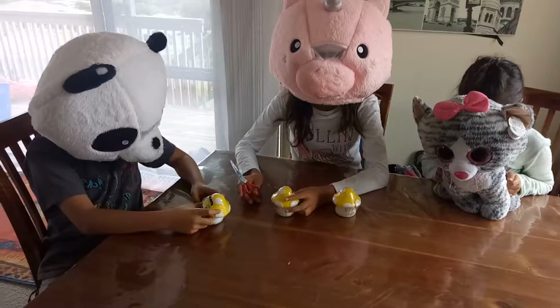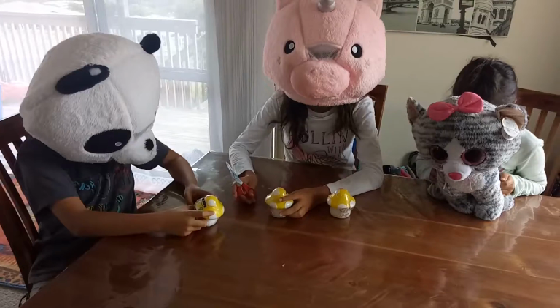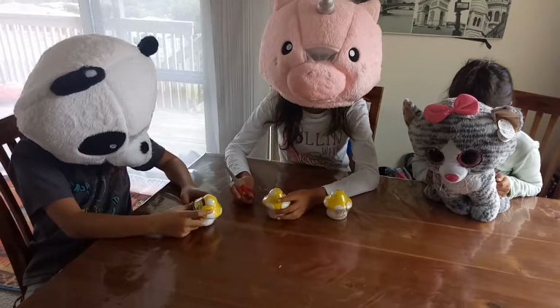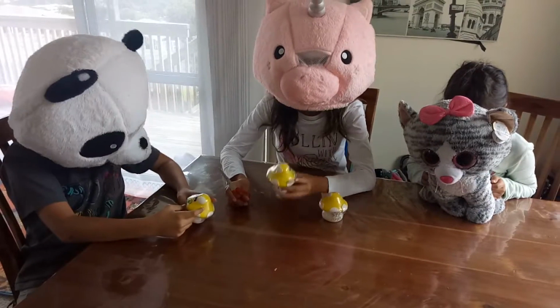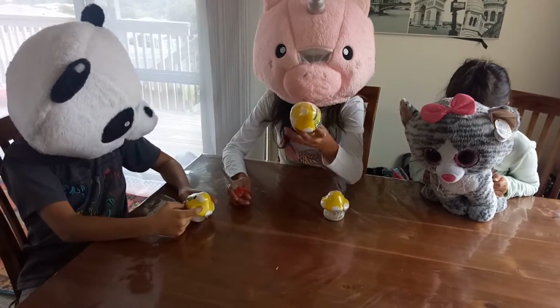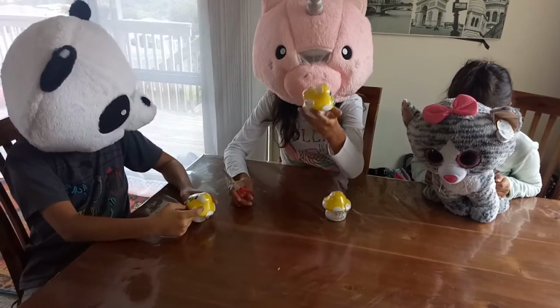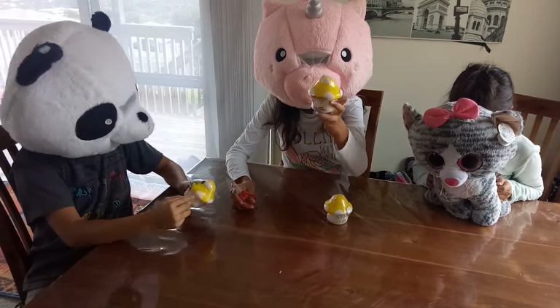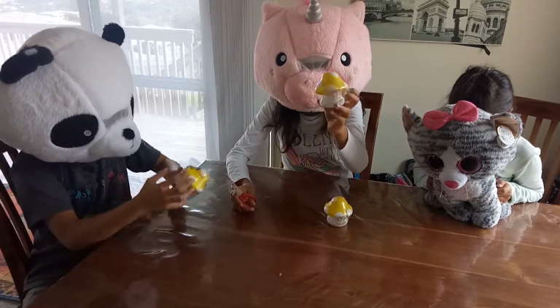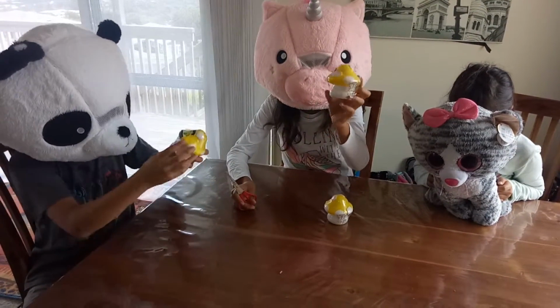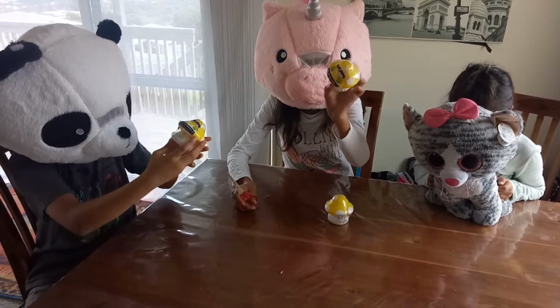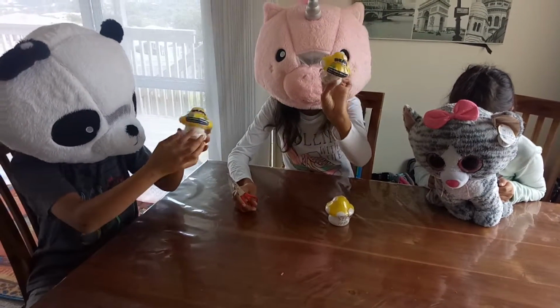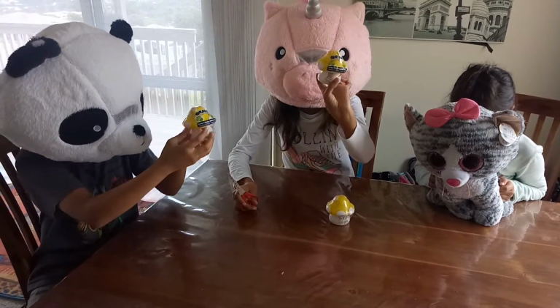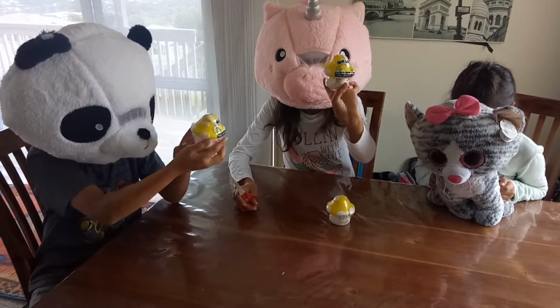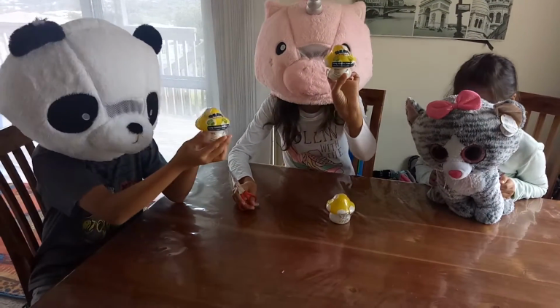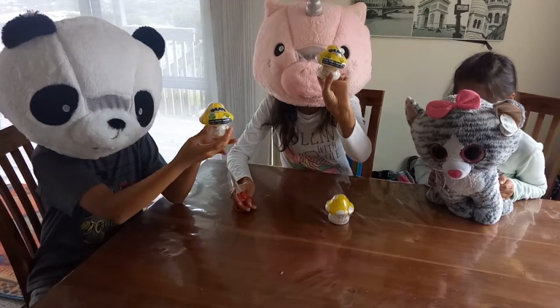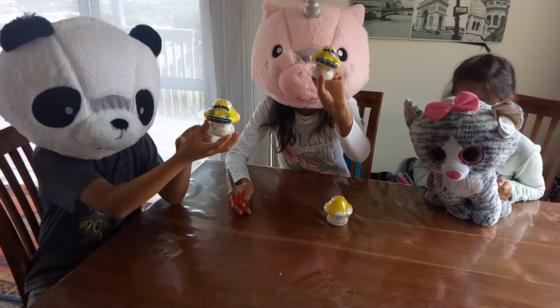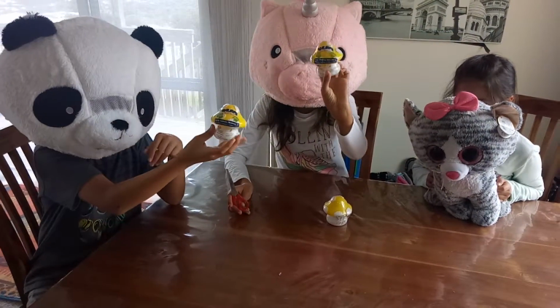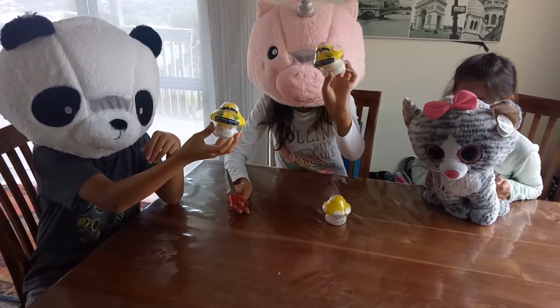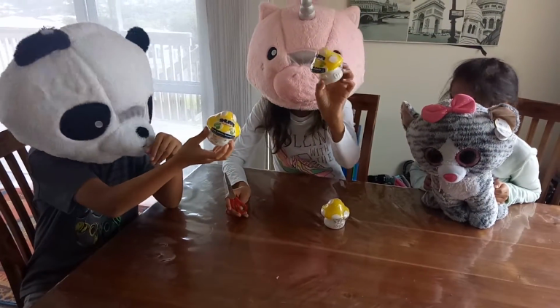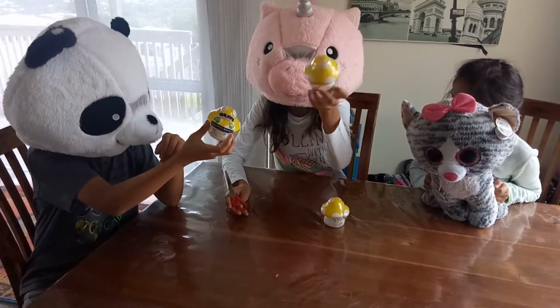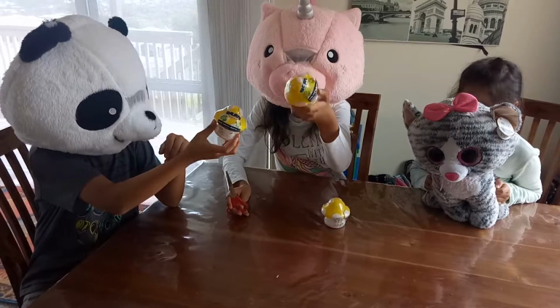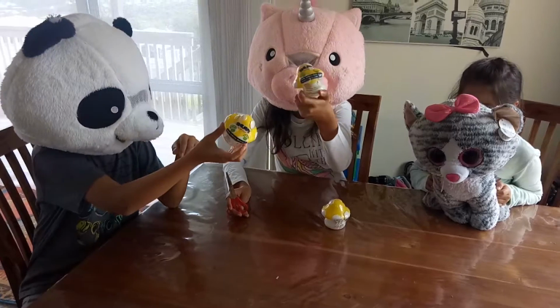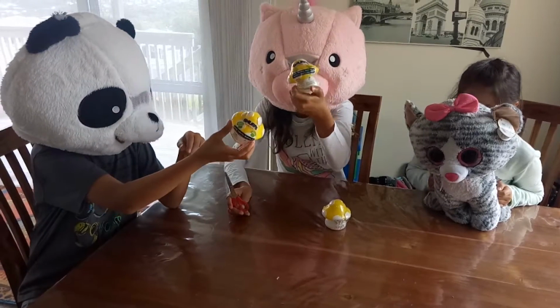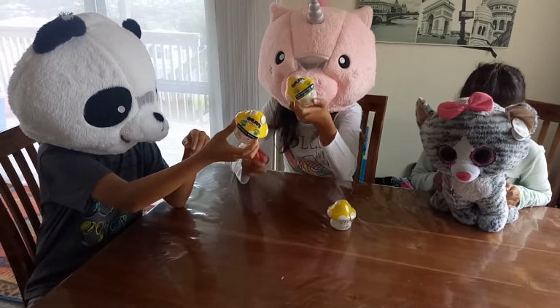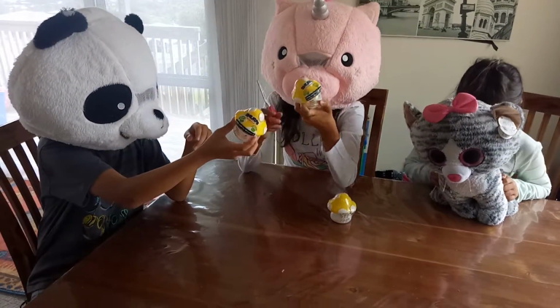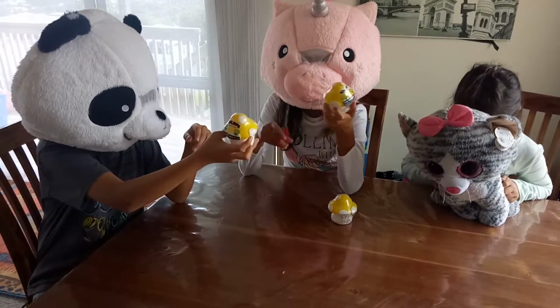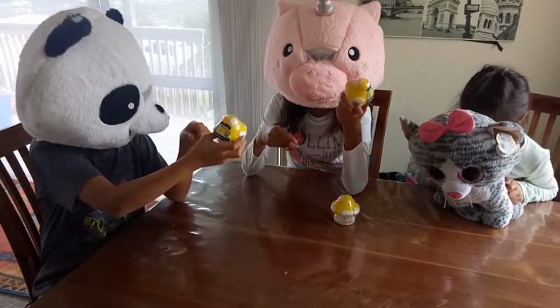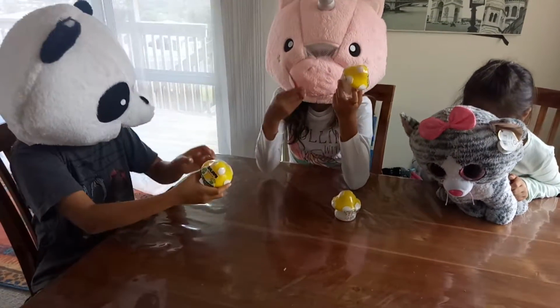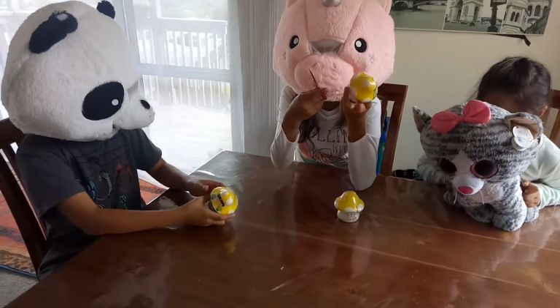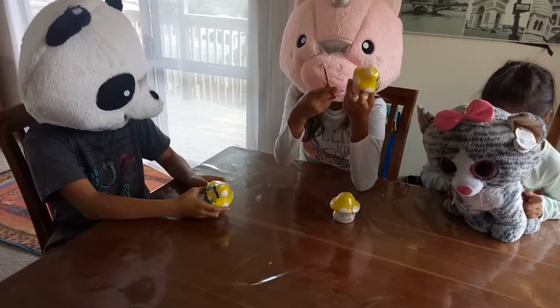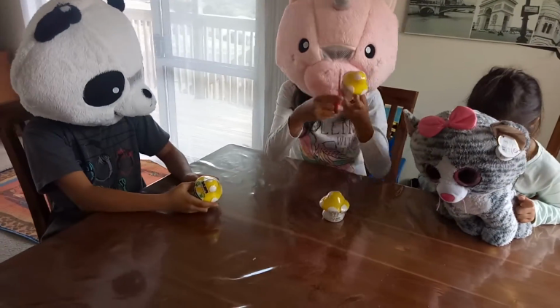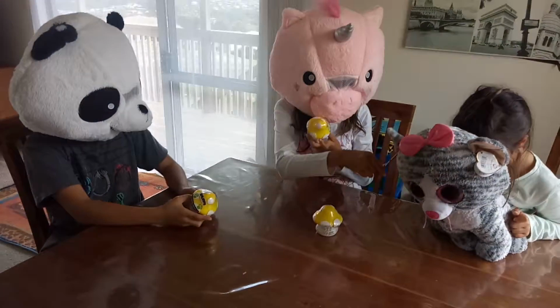Hey guys, we're opening up these Smurf toys and there's a bunch of surprises in them. So we'll just get right into them.